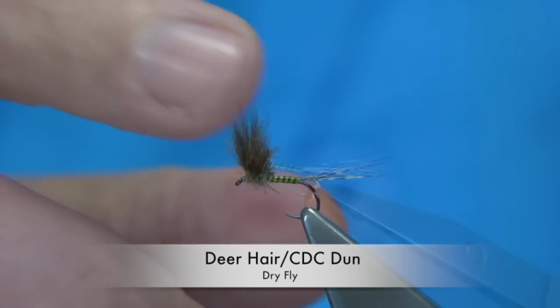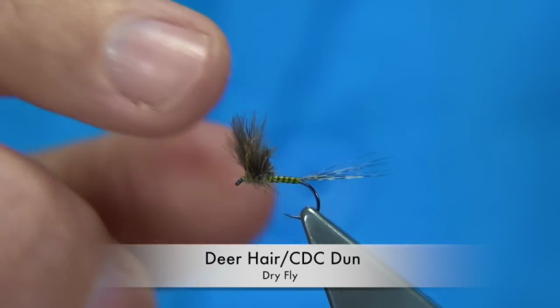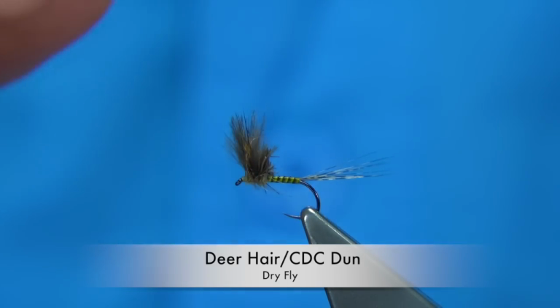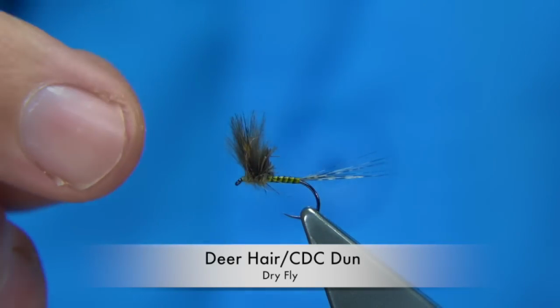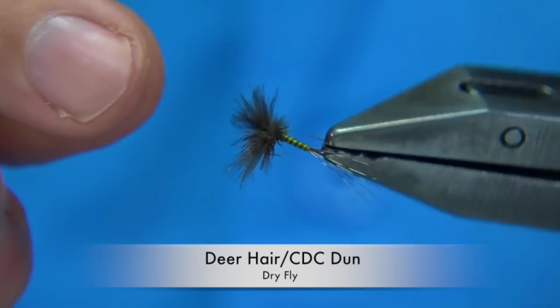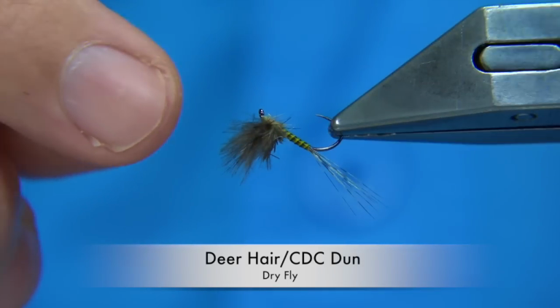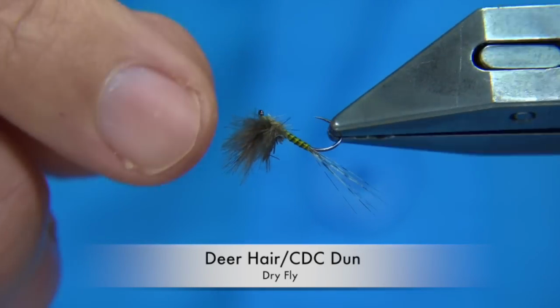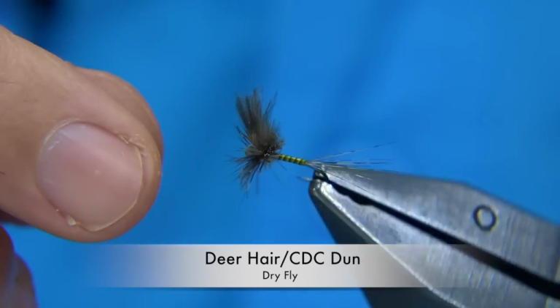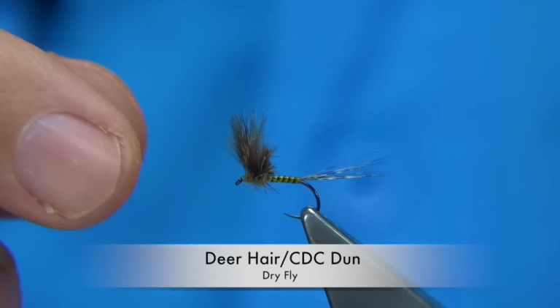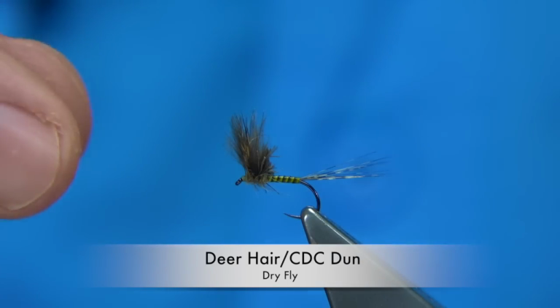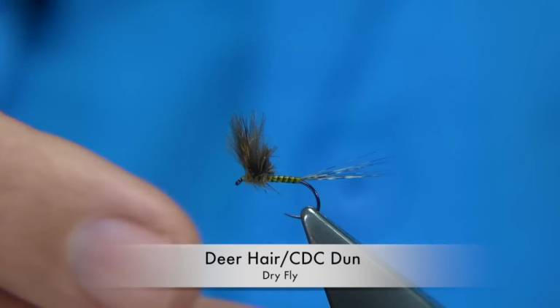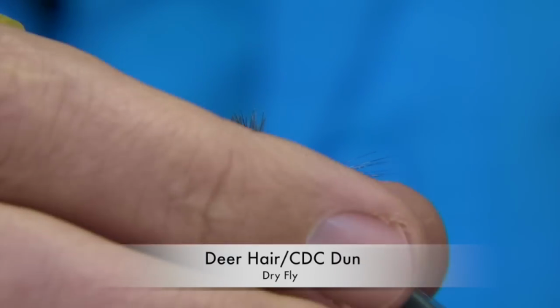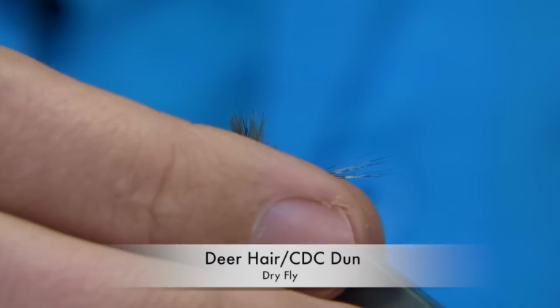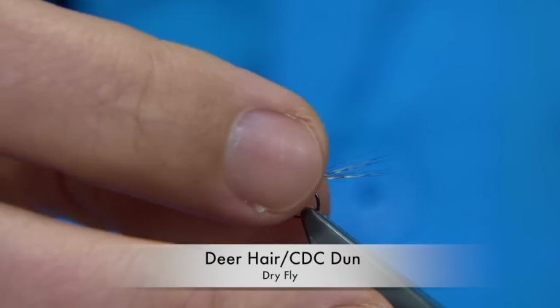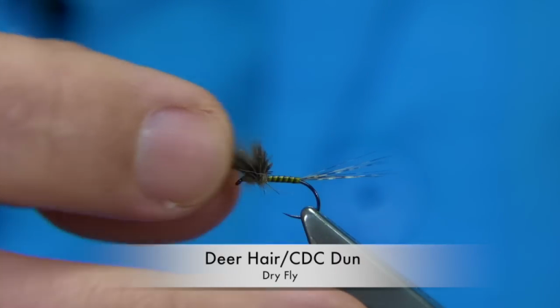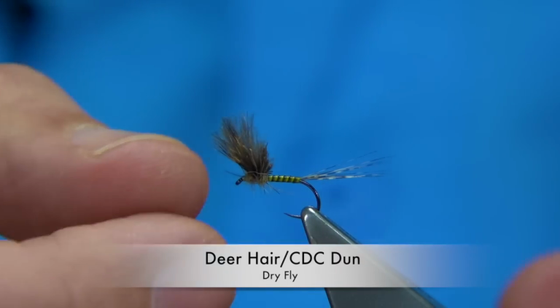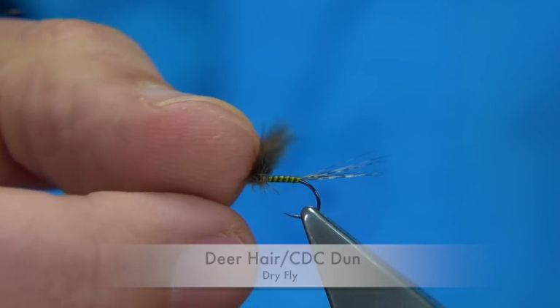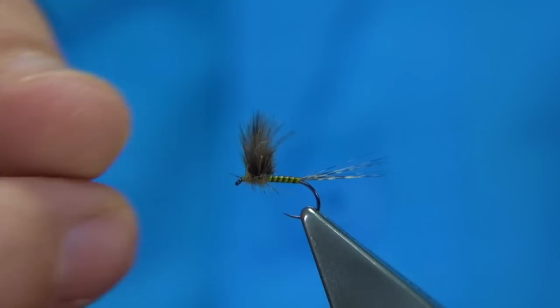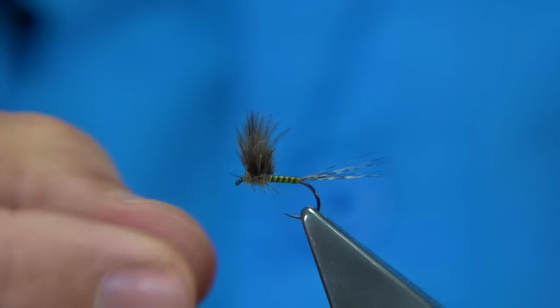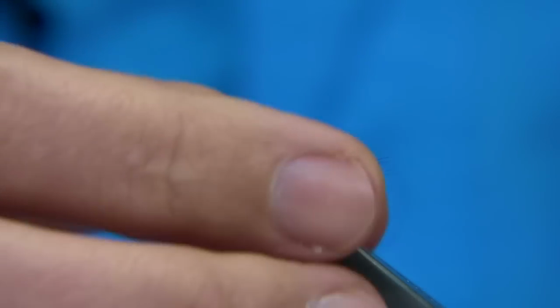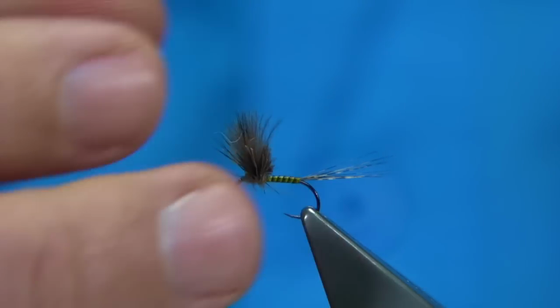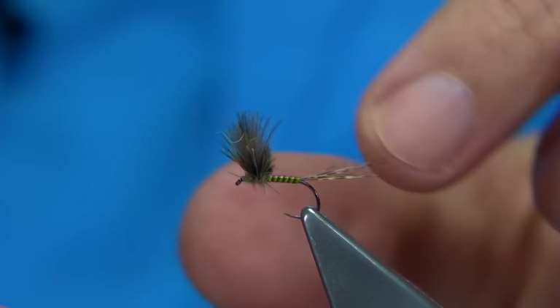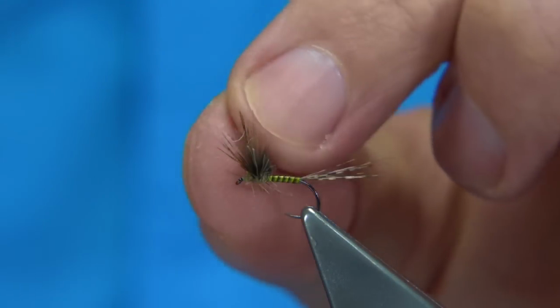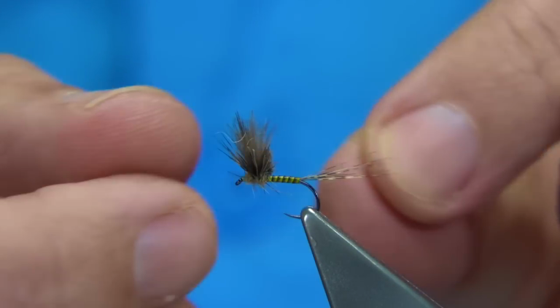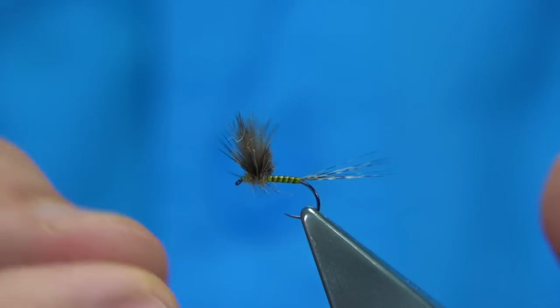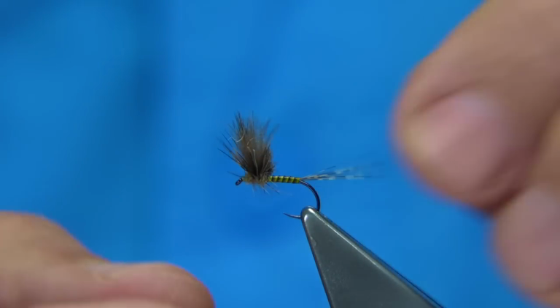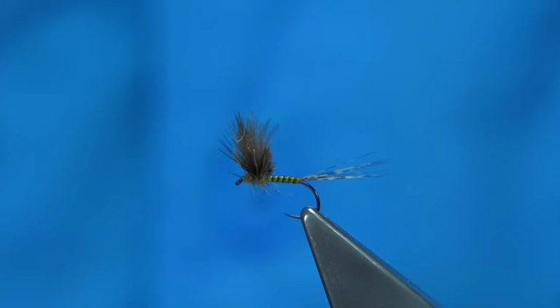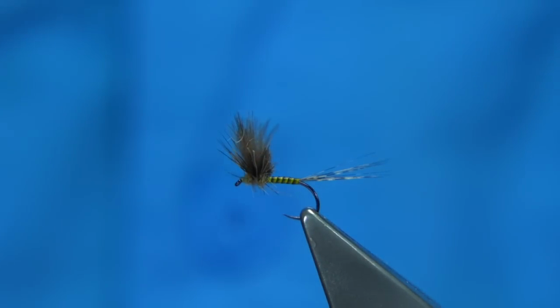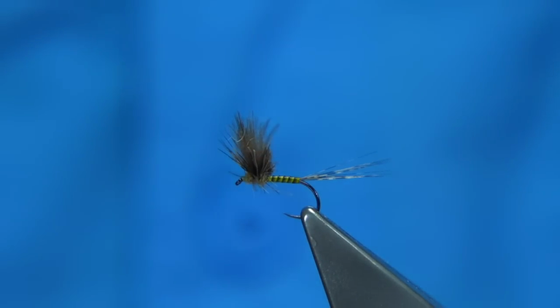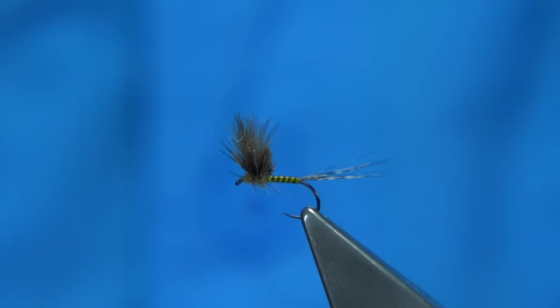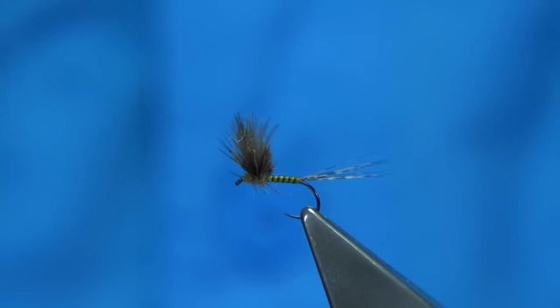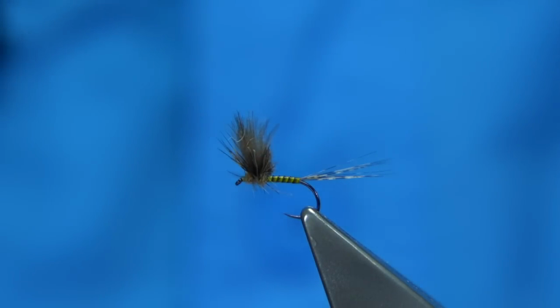The winging style is a mixture of DAH and CDC. The tying method is quite simple and easy to tie. It's a good wee pattern and it floats extremely well.